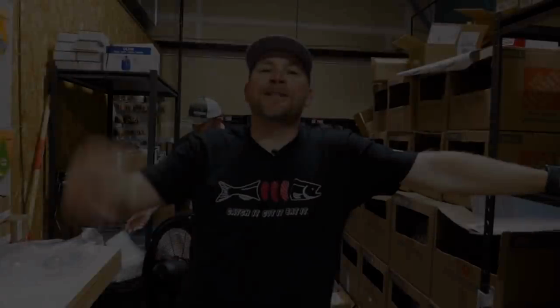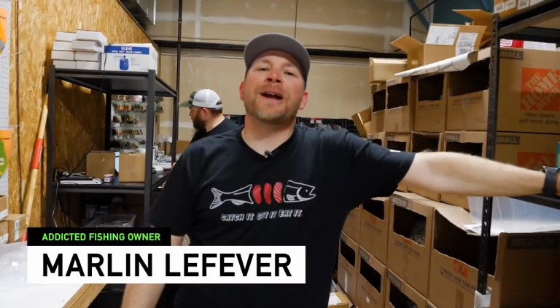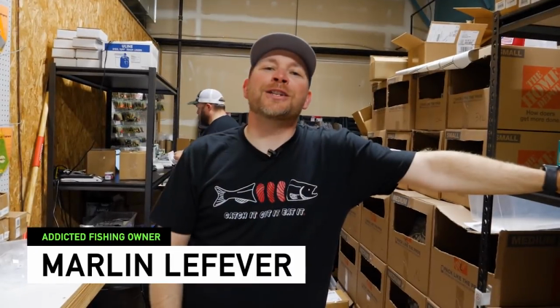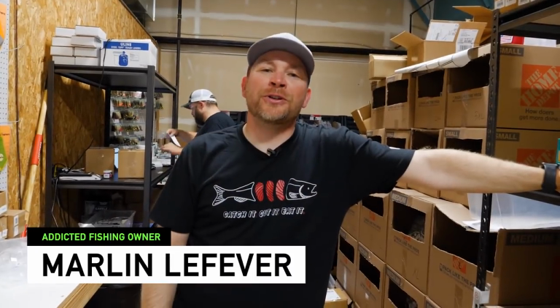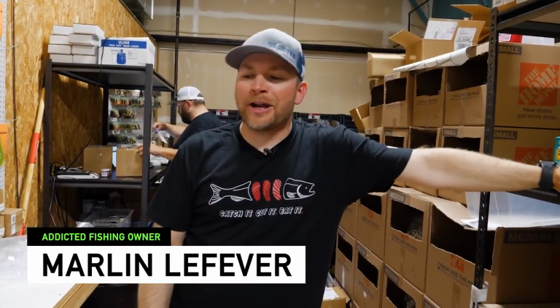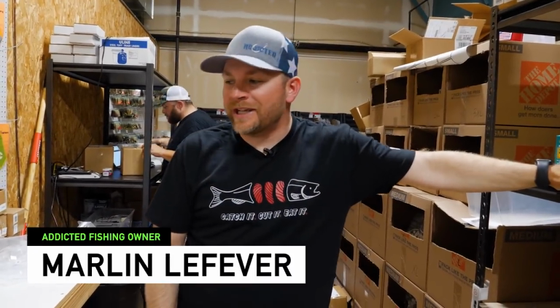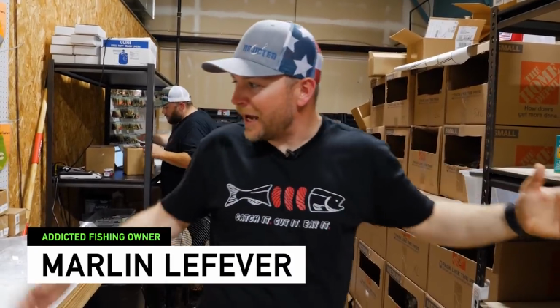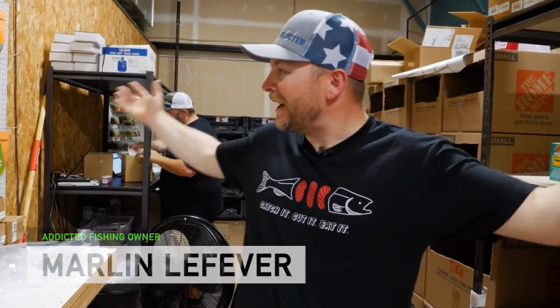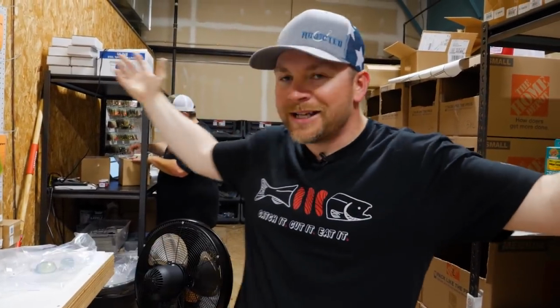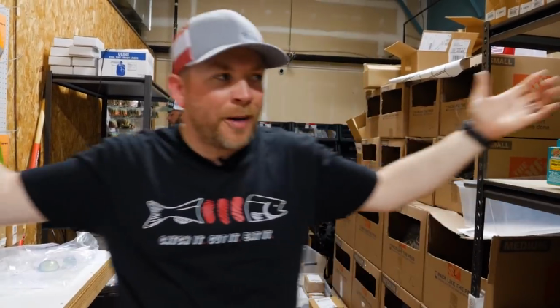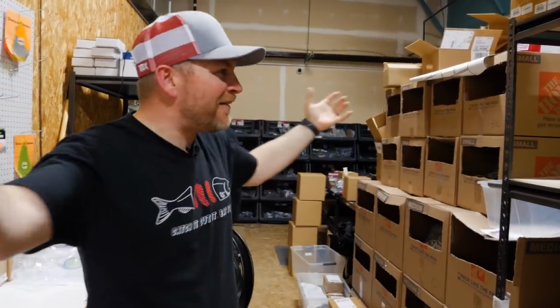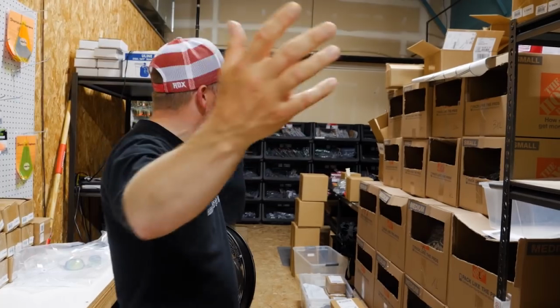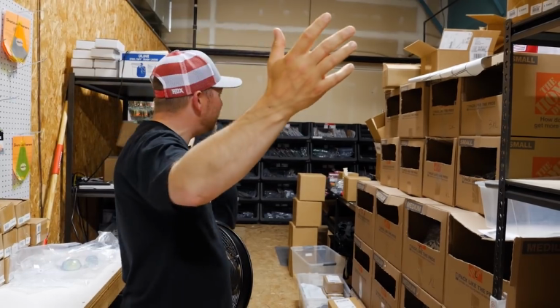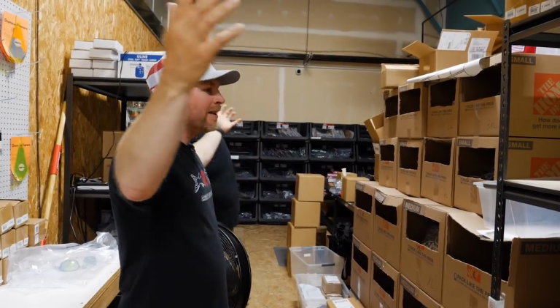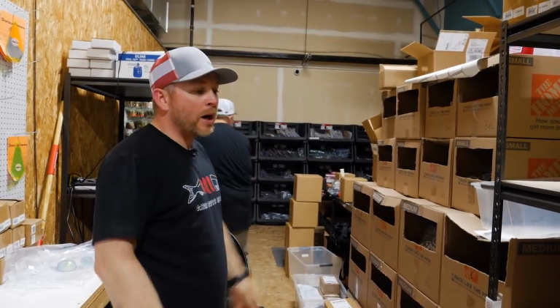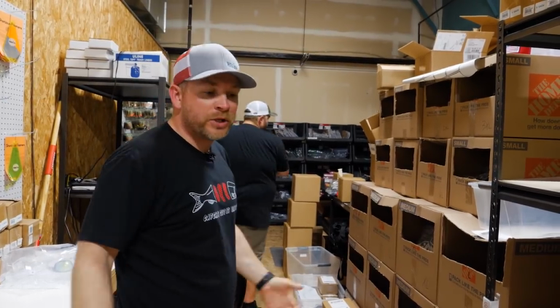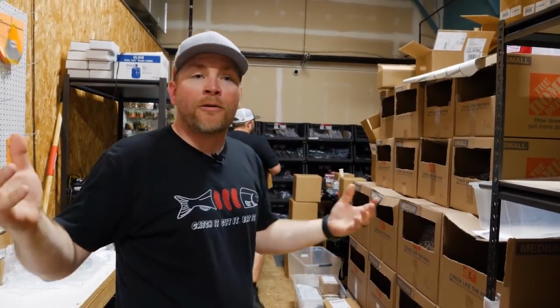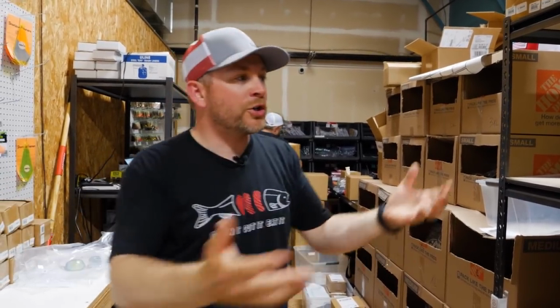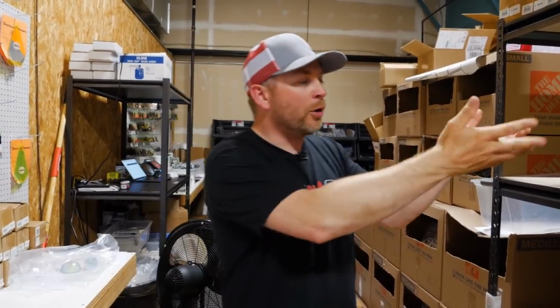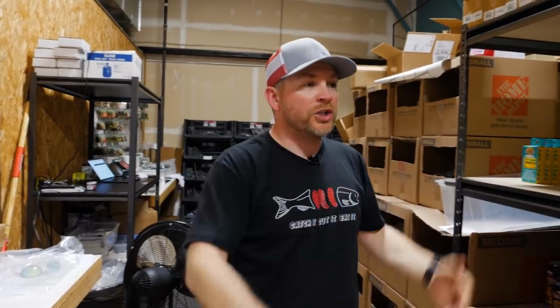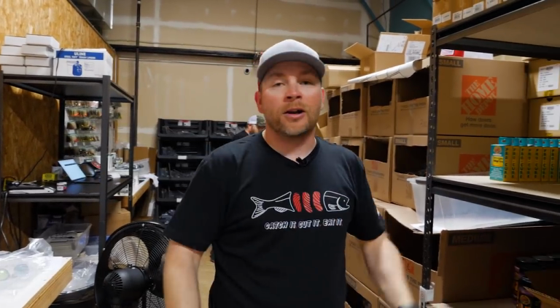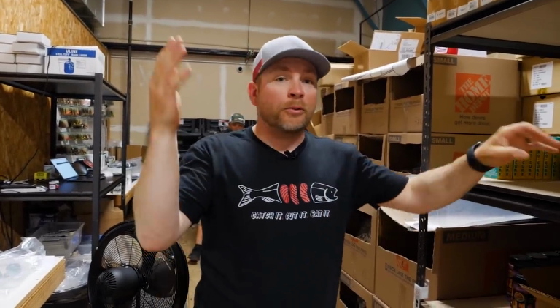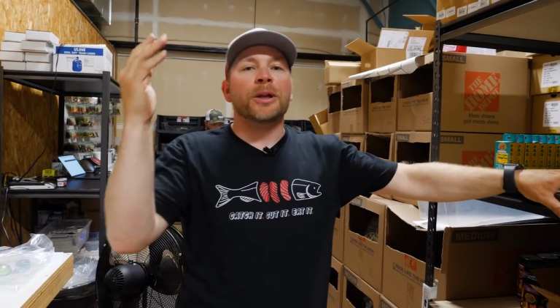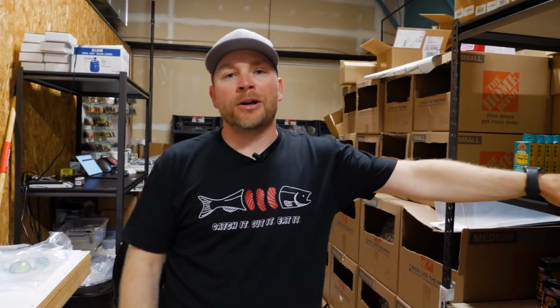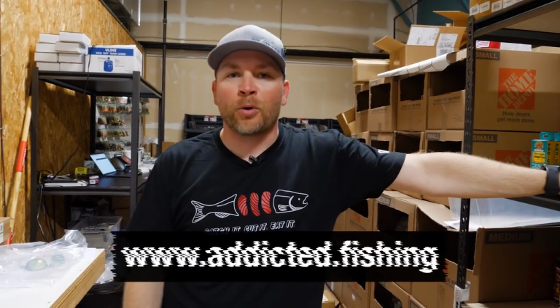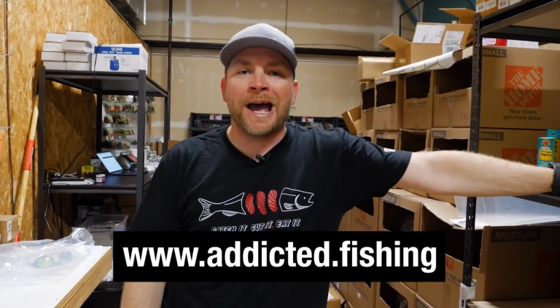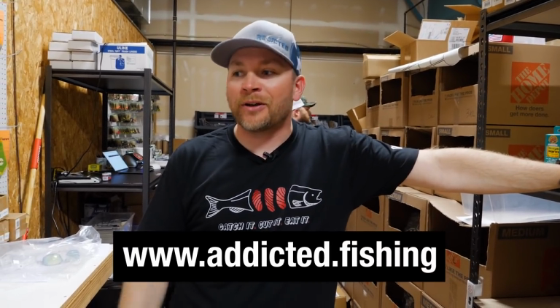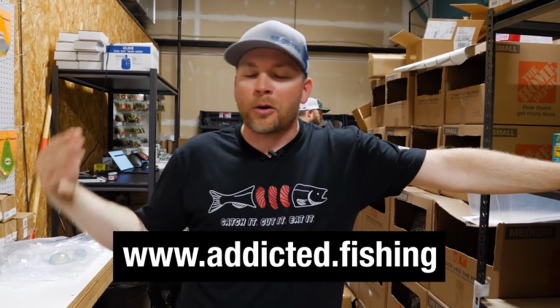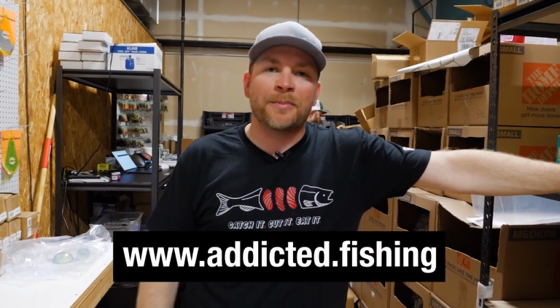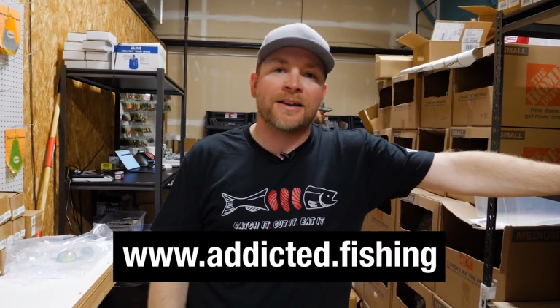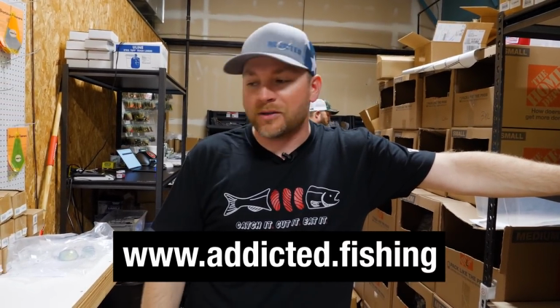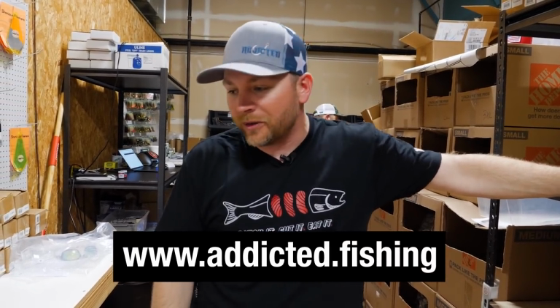What's up everyone out there? Thanks so much for tuning in to another episode of Addicted. Today we're standing in our Addicted shop. If you guys haven't had an opportunity to see it, this is our warehouse where we ship all of our merch, all the cool fishing gear. We really appreciate all the support from you addicts out there that get on our website and buy stuff. It means the world to us.